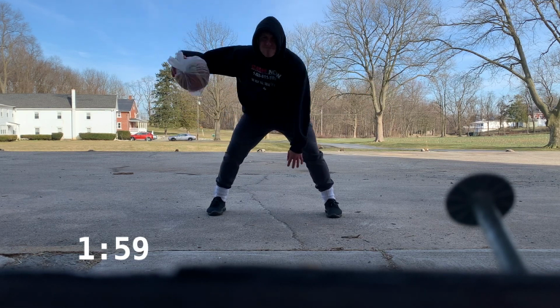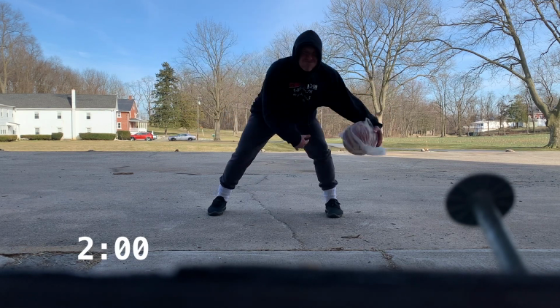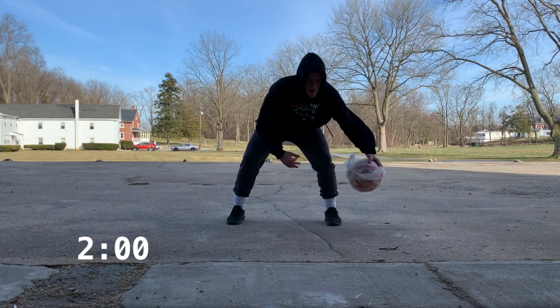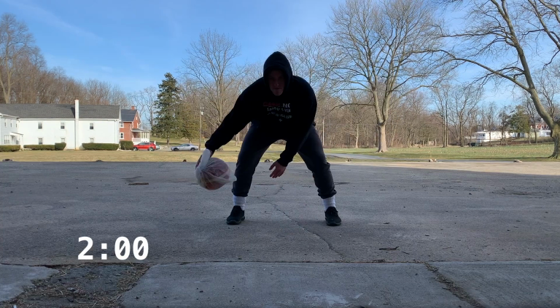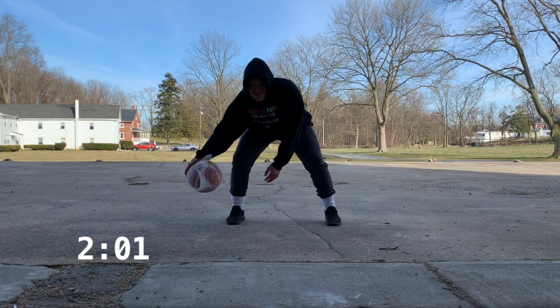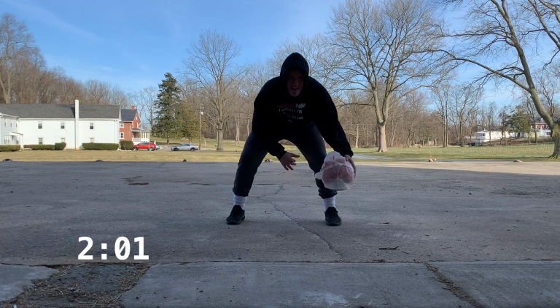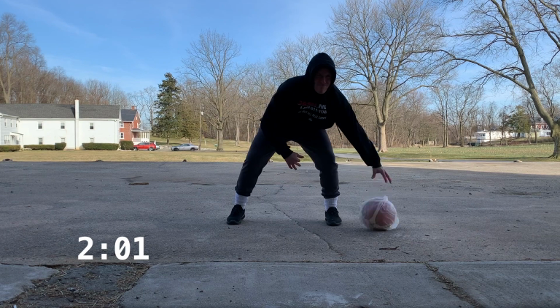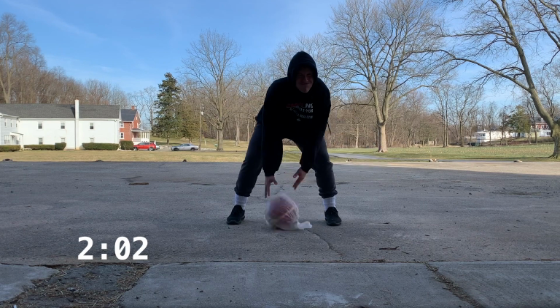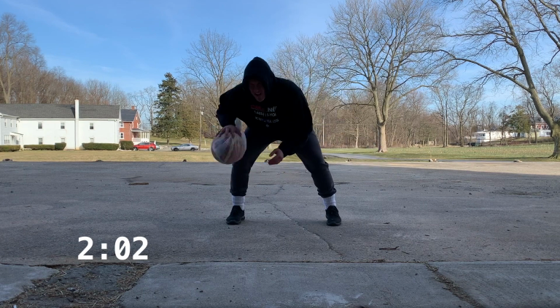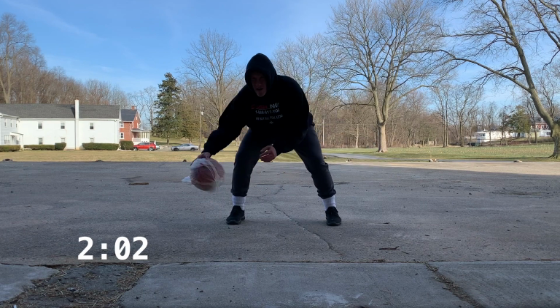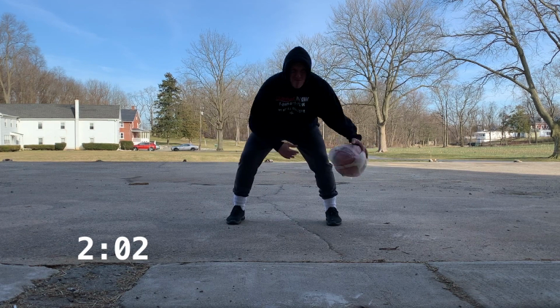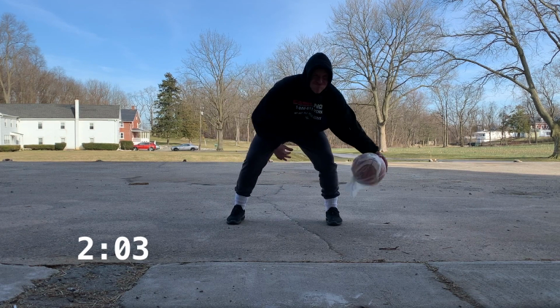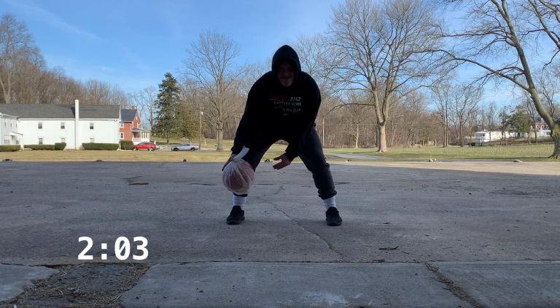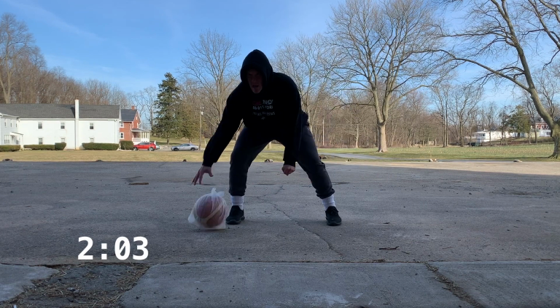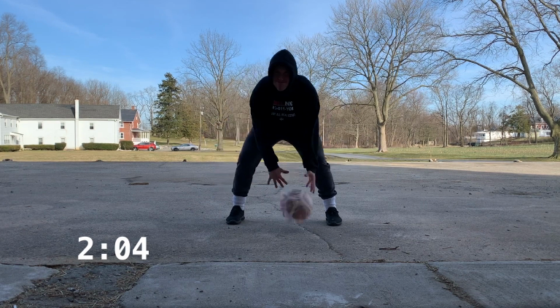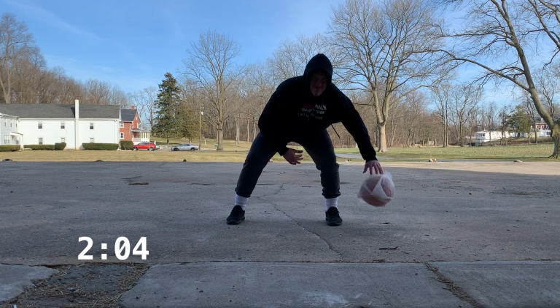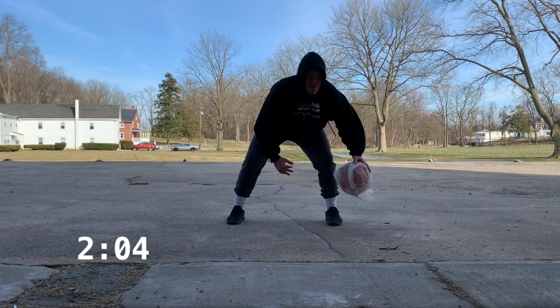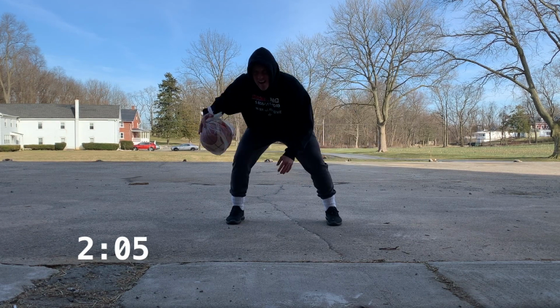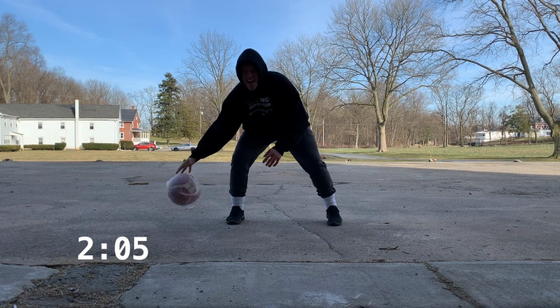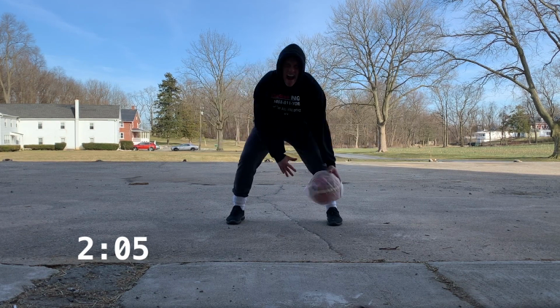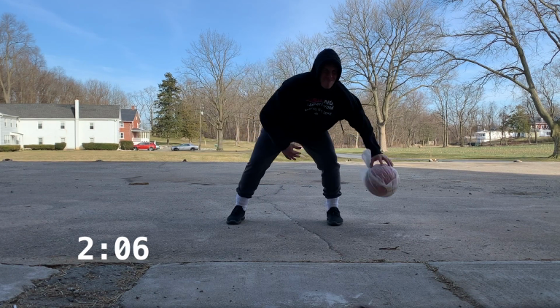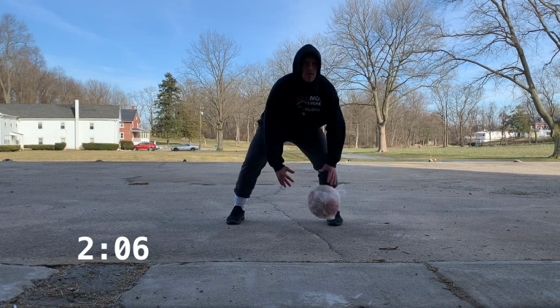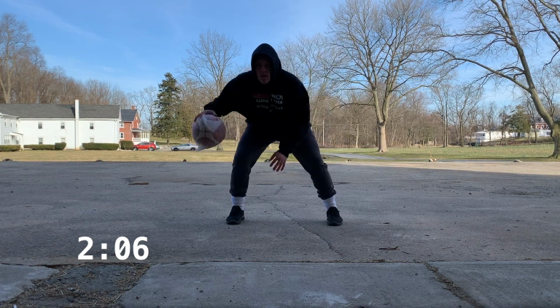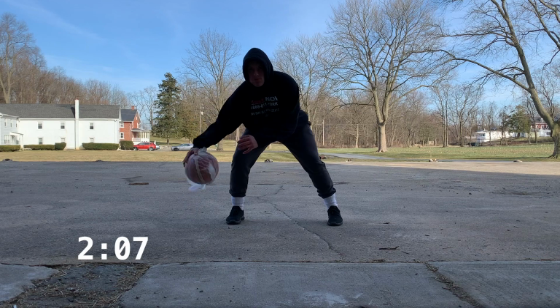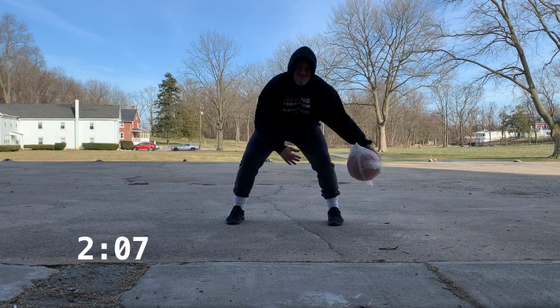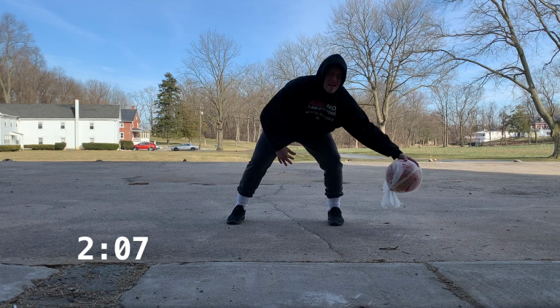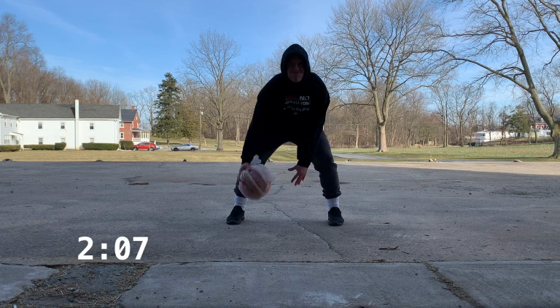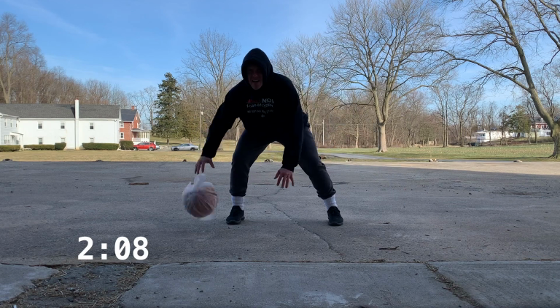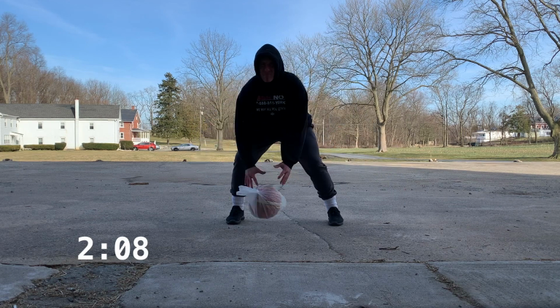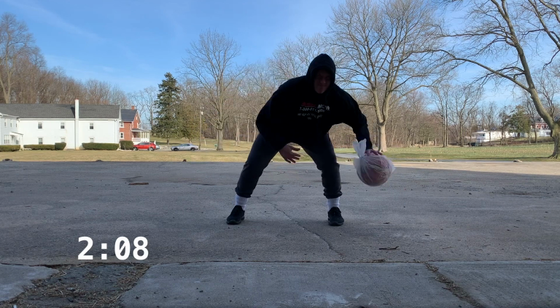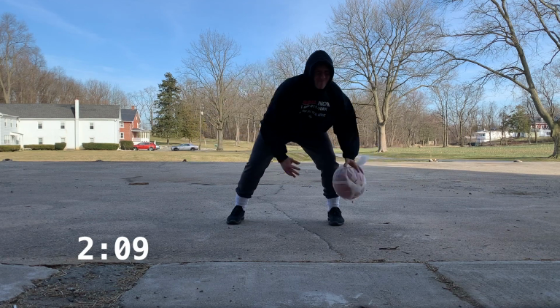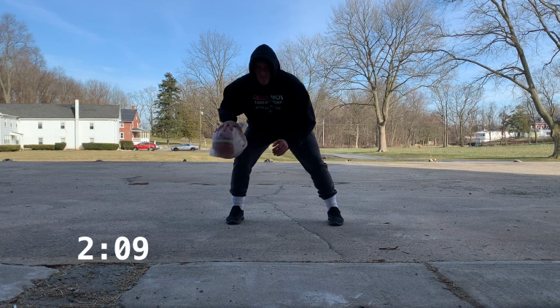We are moving into pound crosses. Again, we're going to start nice and slow, get a rhythm, and then as we progress we're going to get our body more involved.